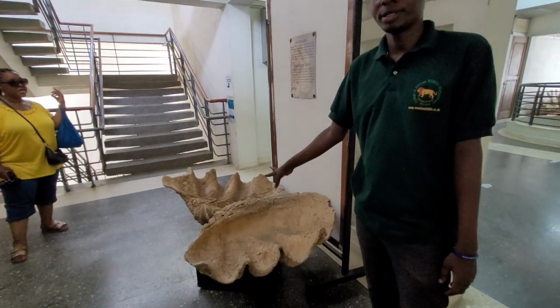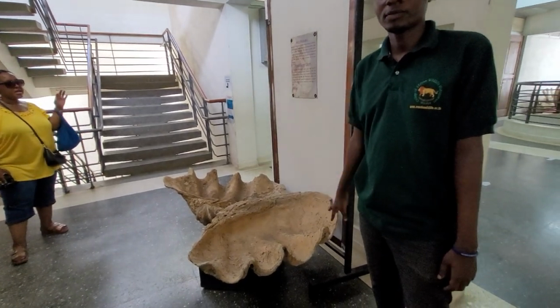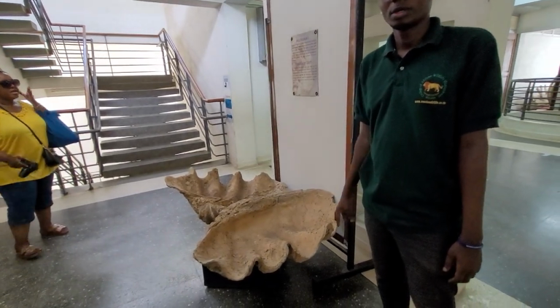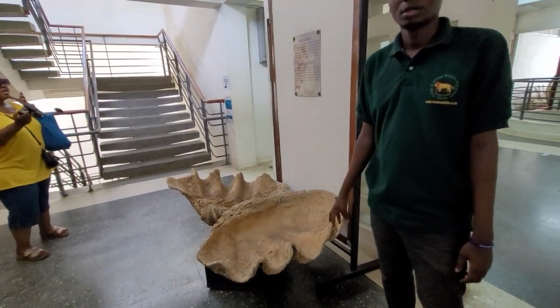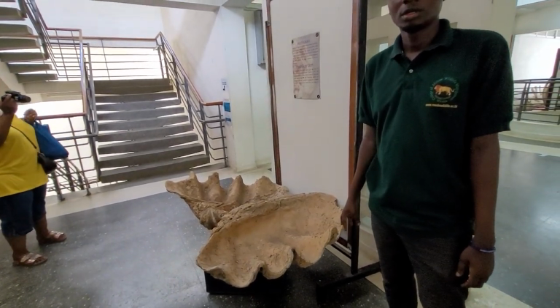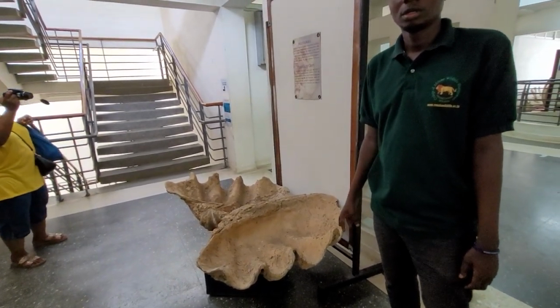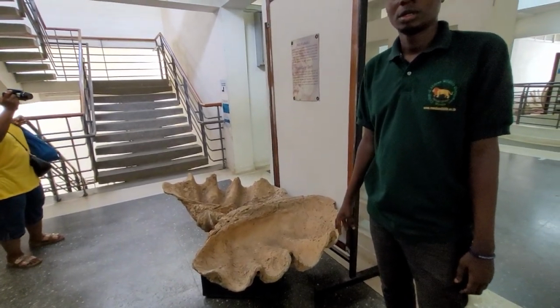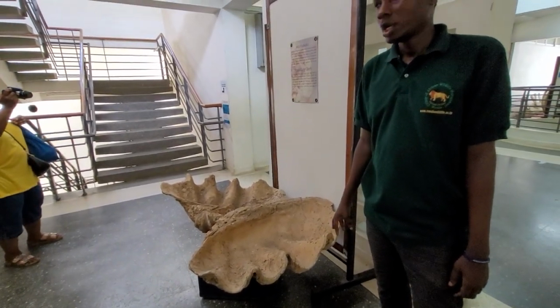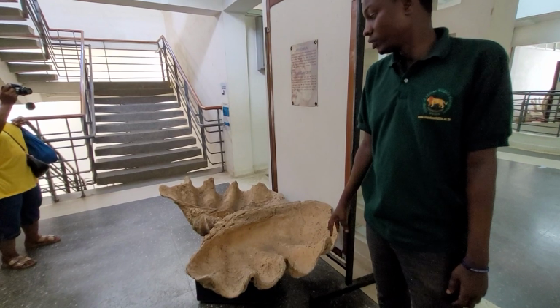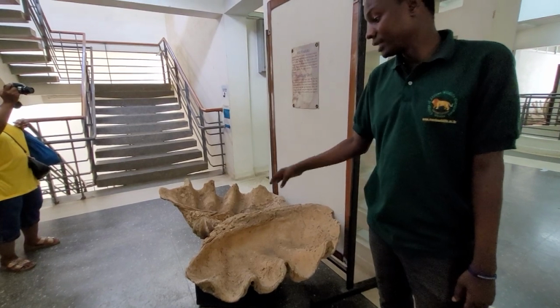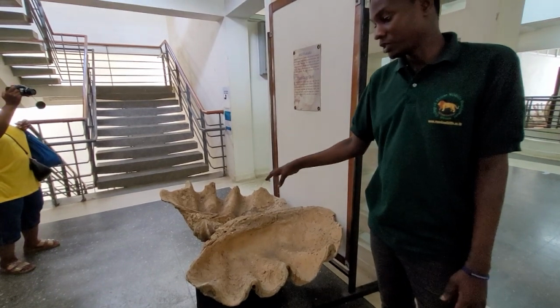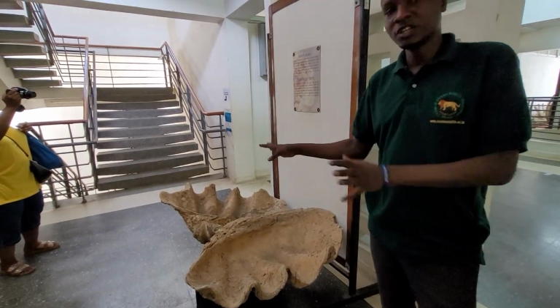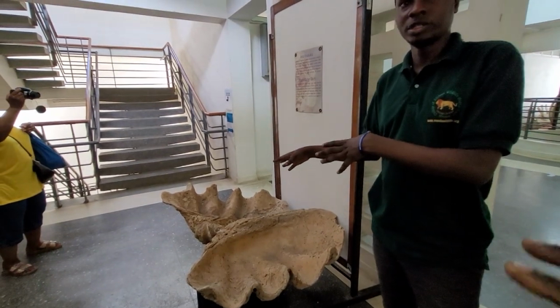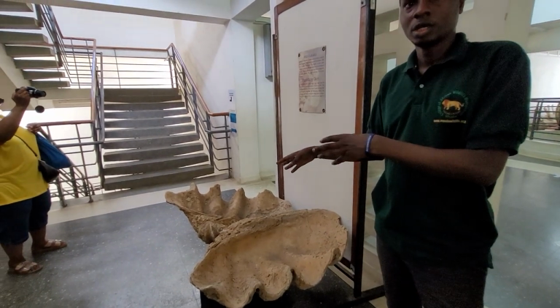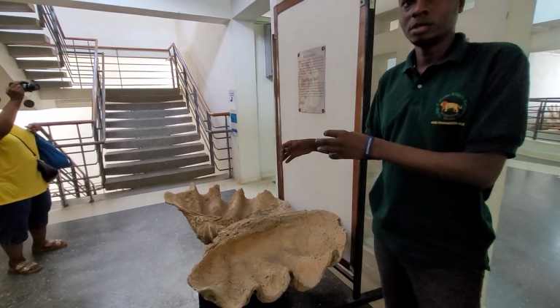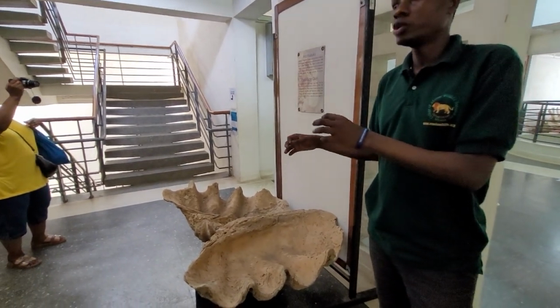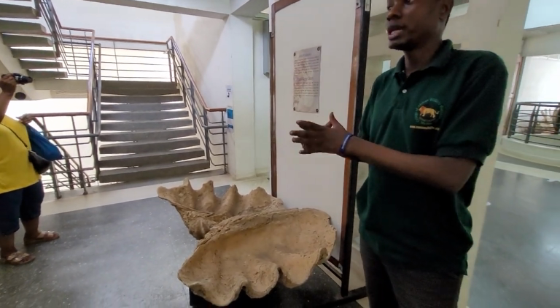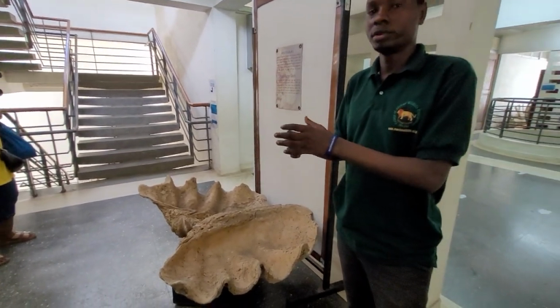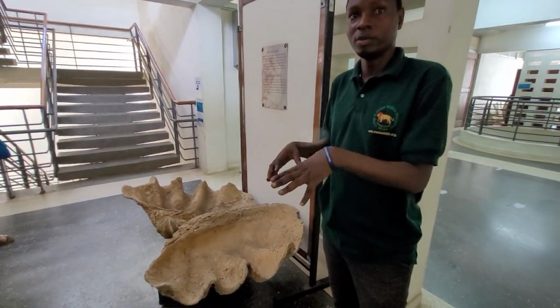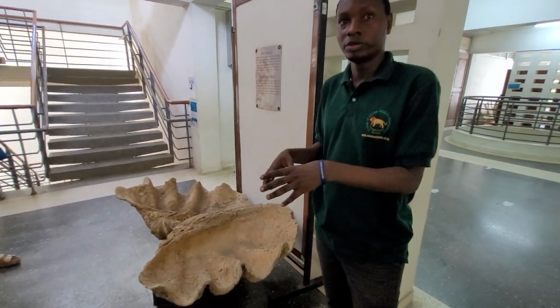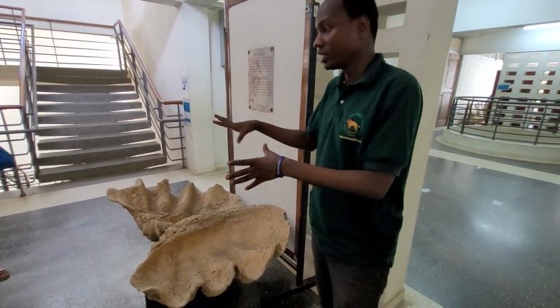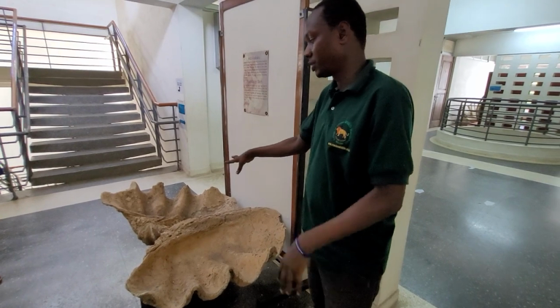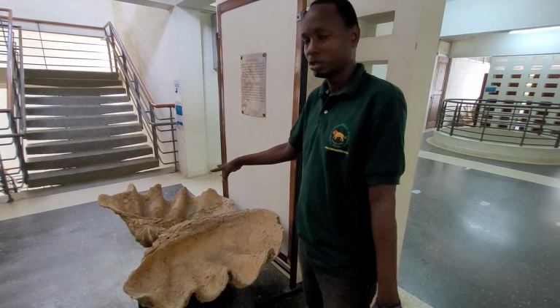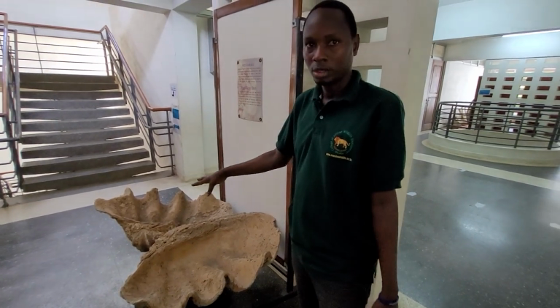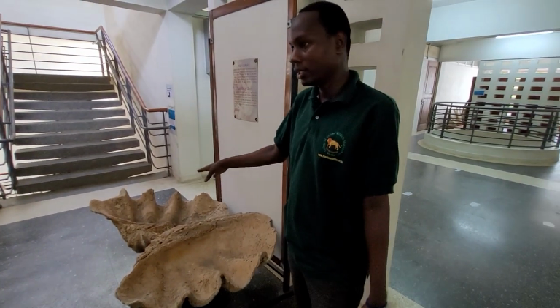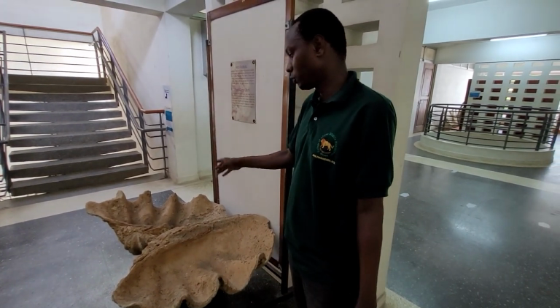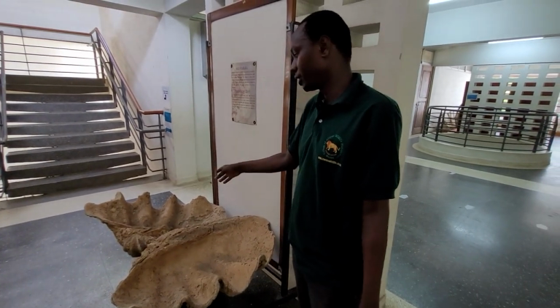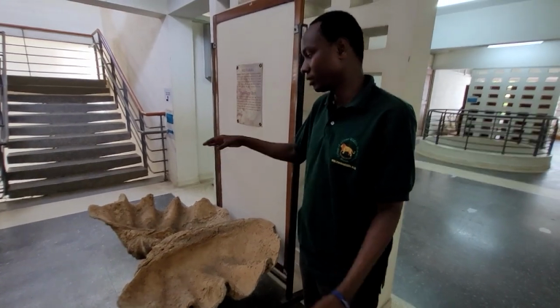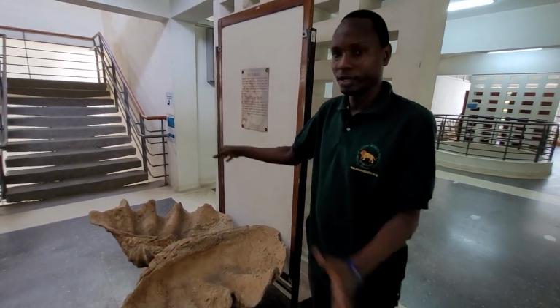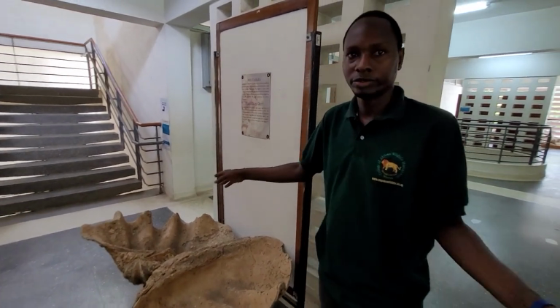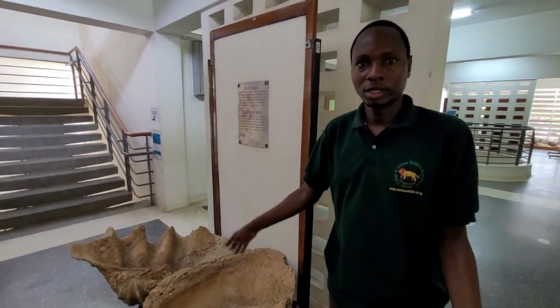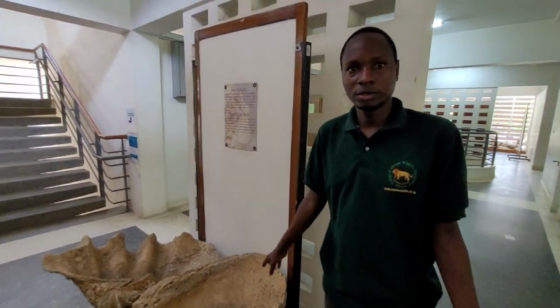So how big does the modern day clam get? This is a different species — not the normal species. This is a gigas, a species of gigas, which is actually very large. A large species.